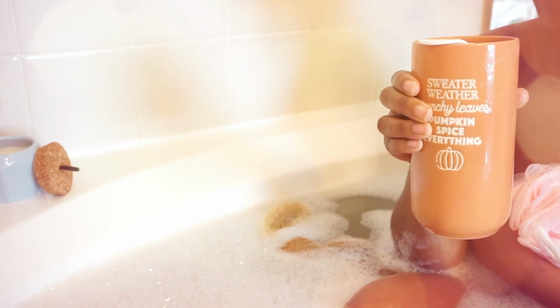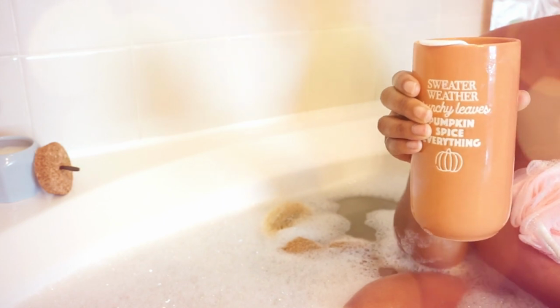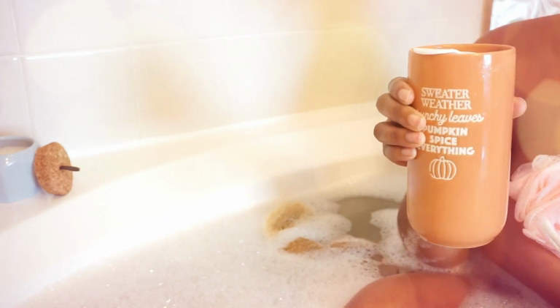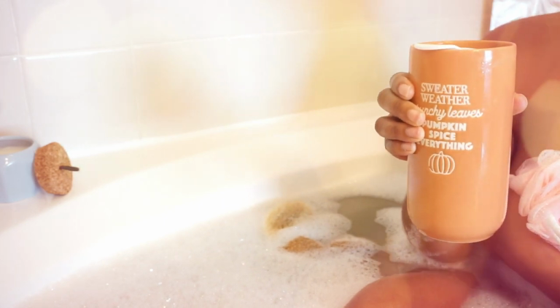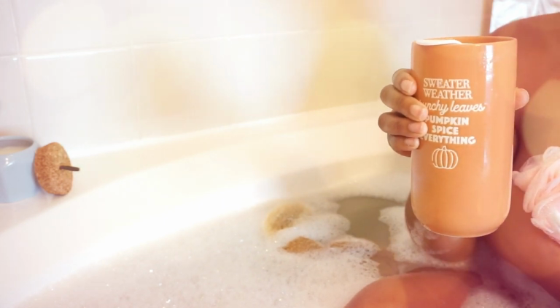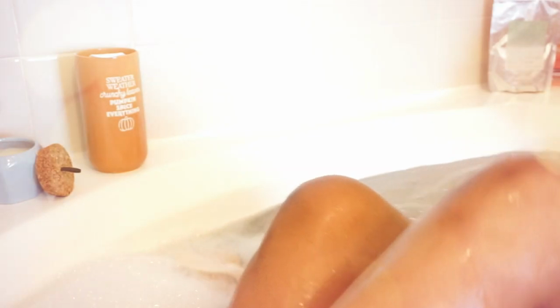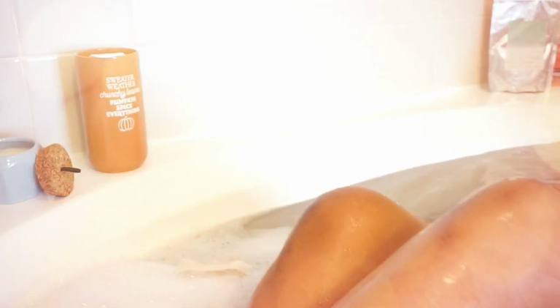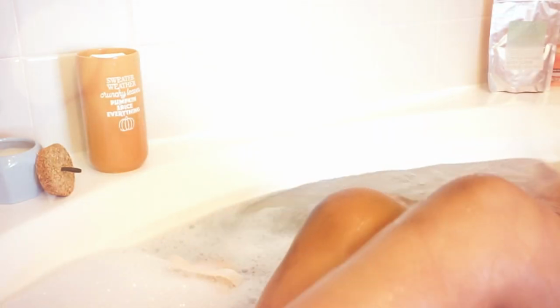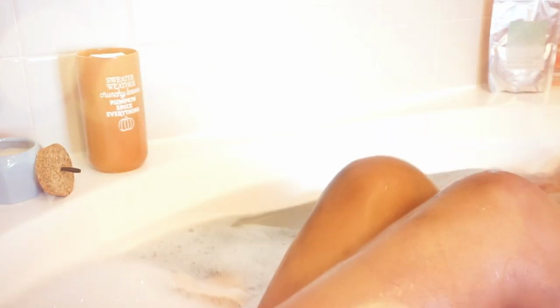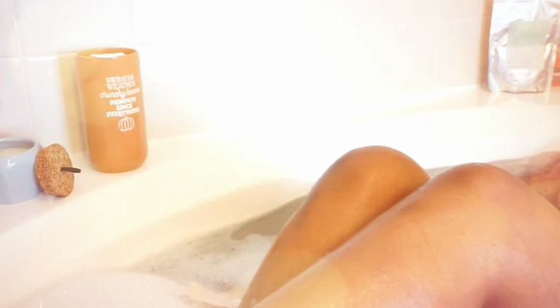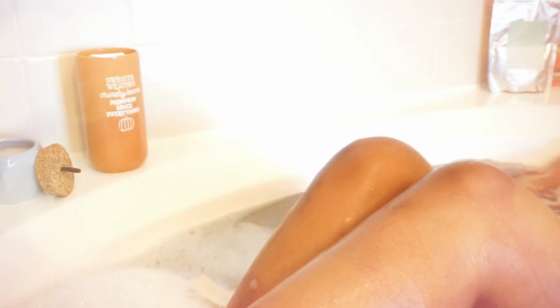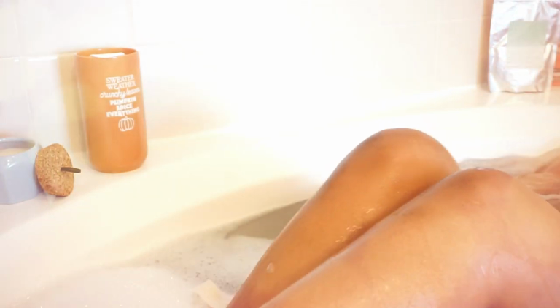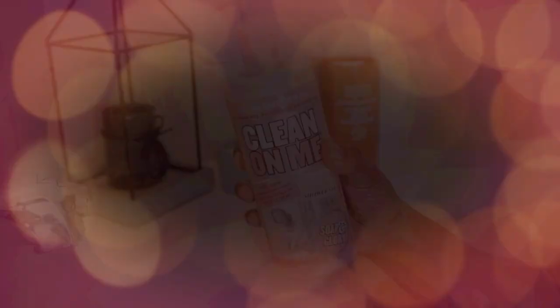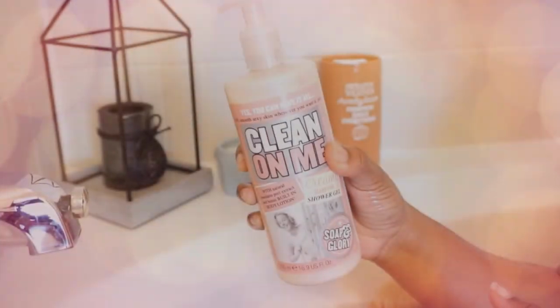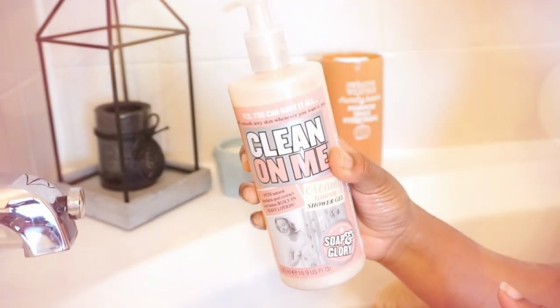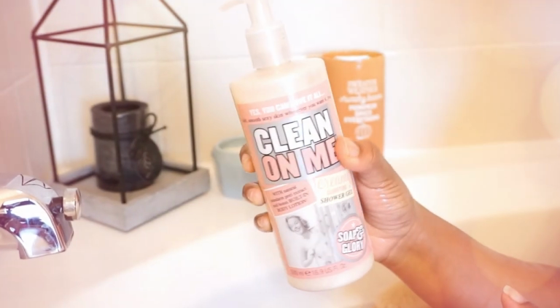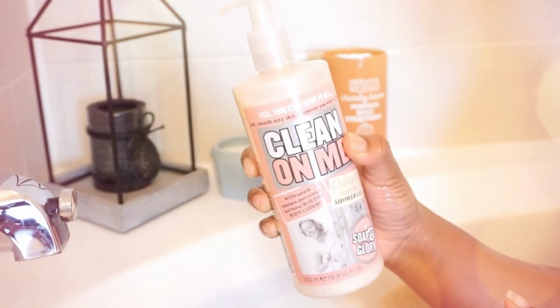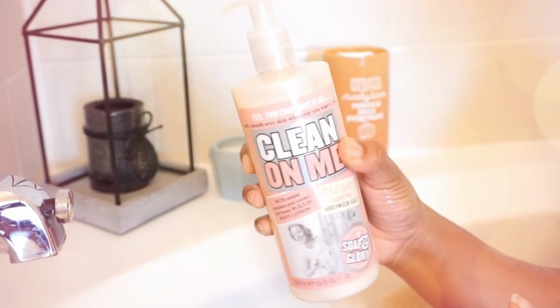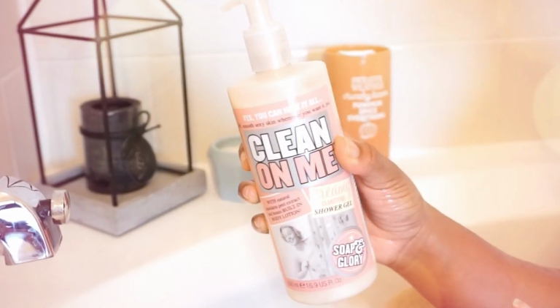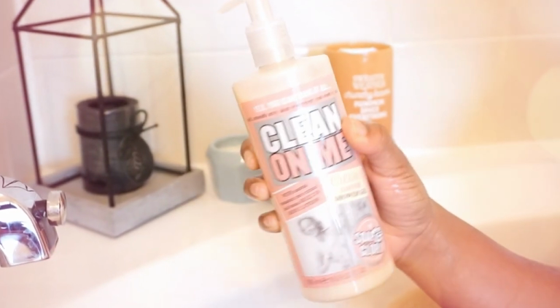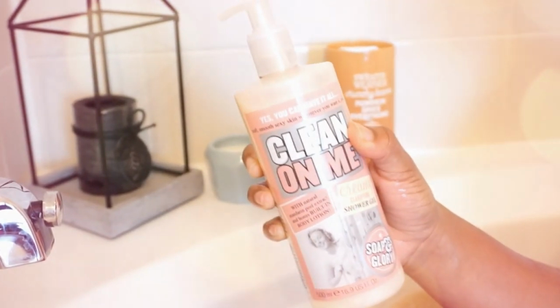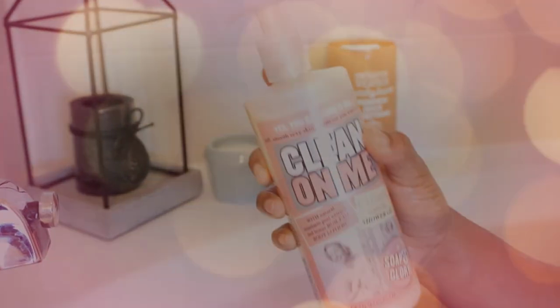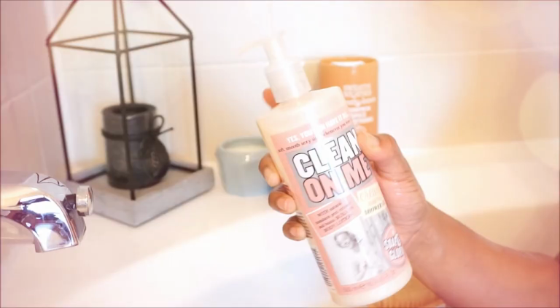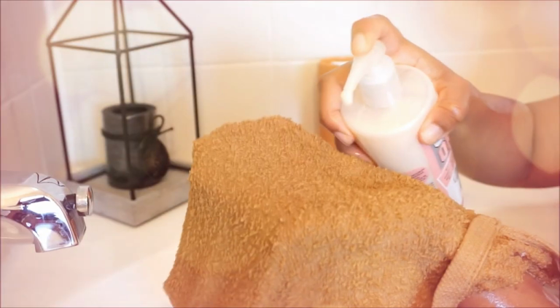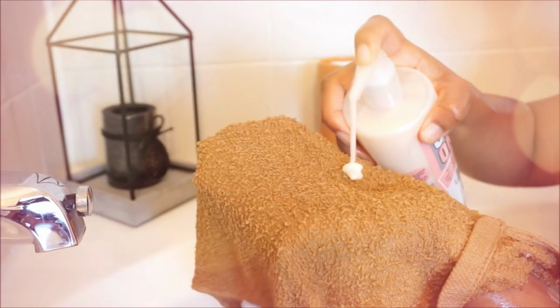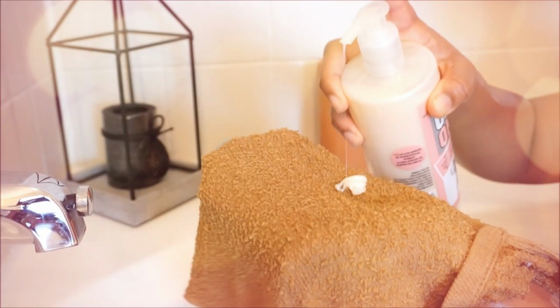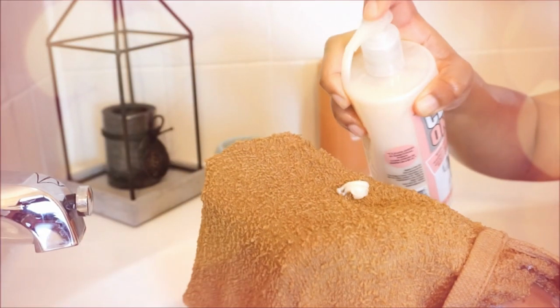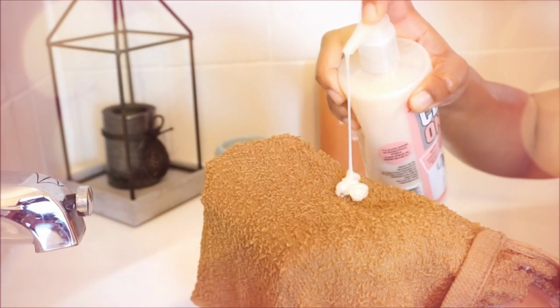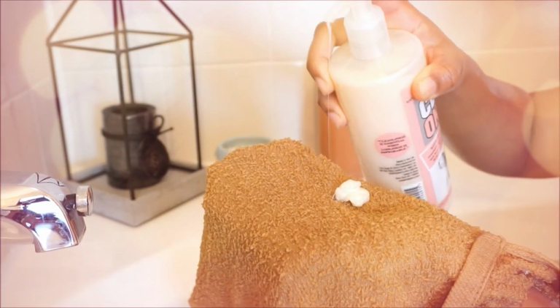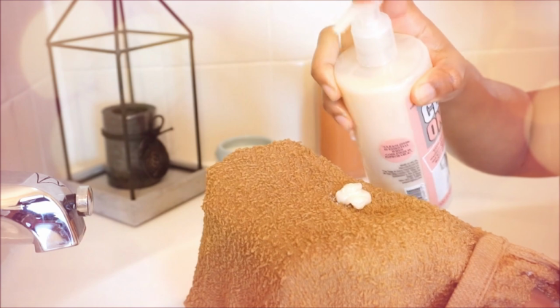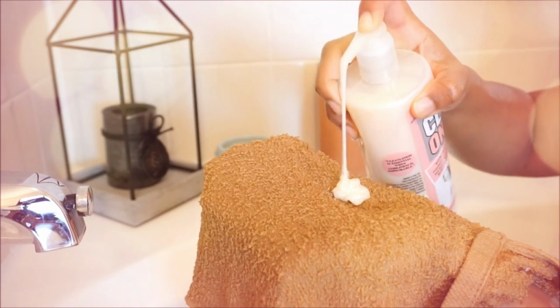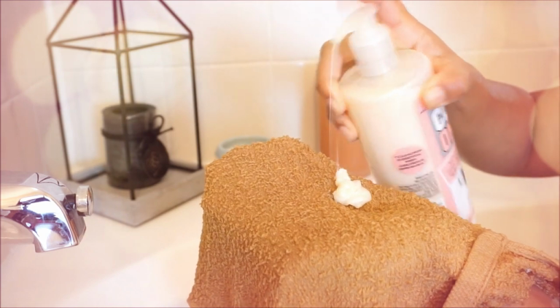I just enjoy my drink while I'm in the bath and watch YouTube sometimes. Now it's time to bathe myself, so I'm going to use the Clean On Me body wash.